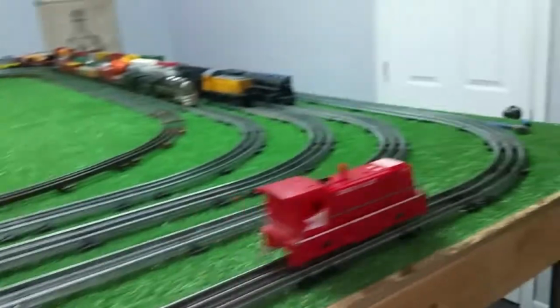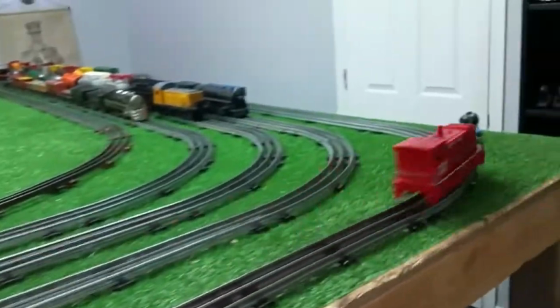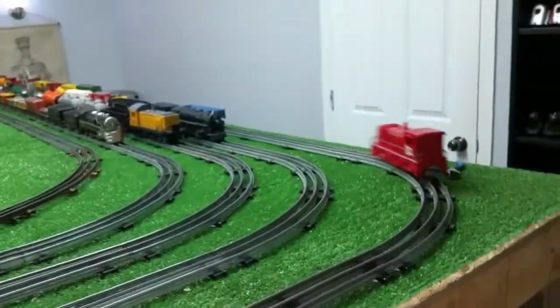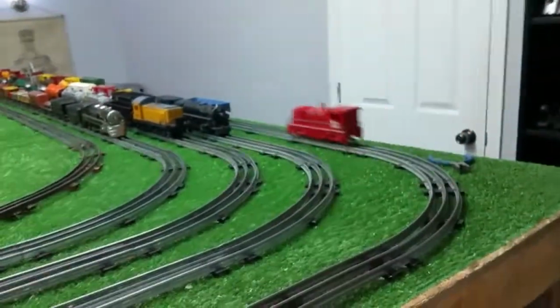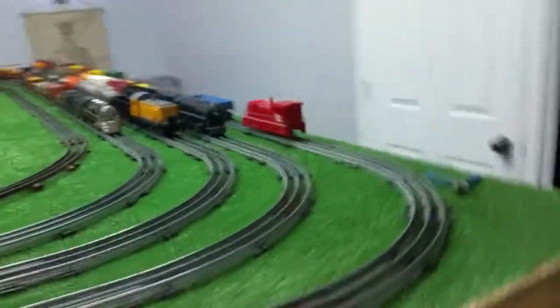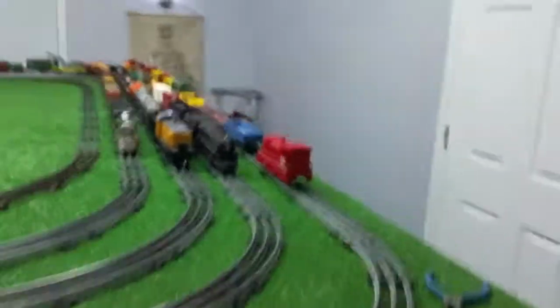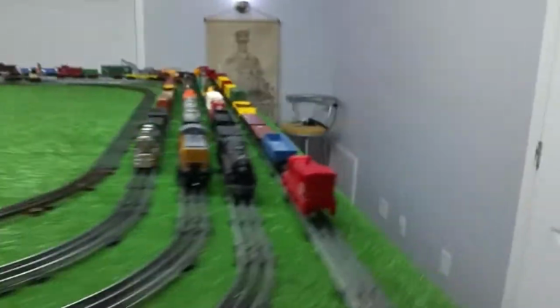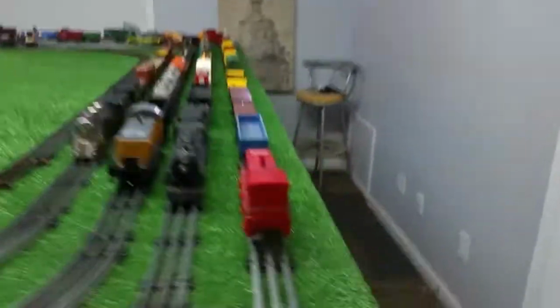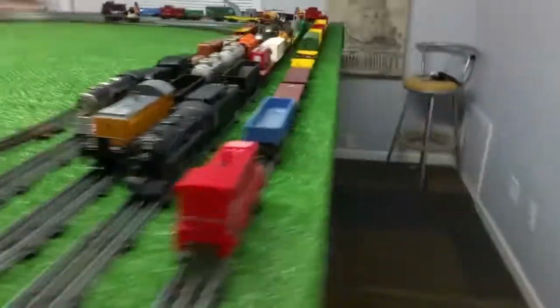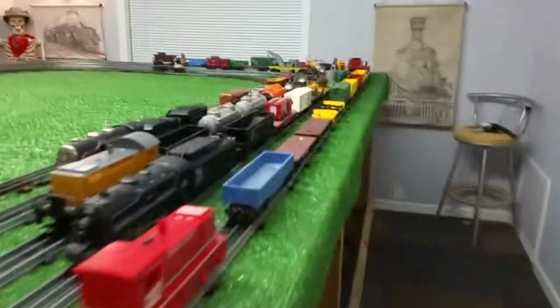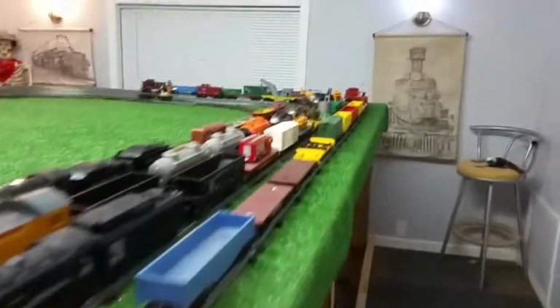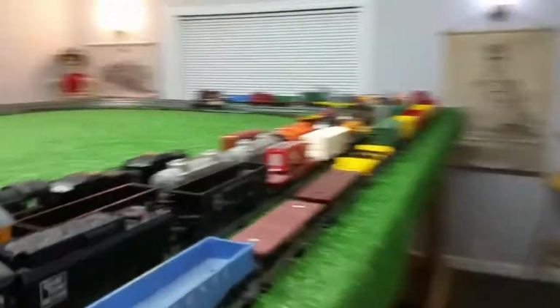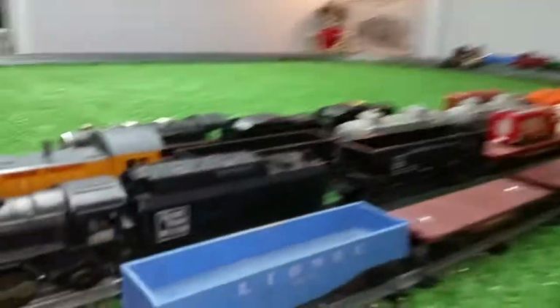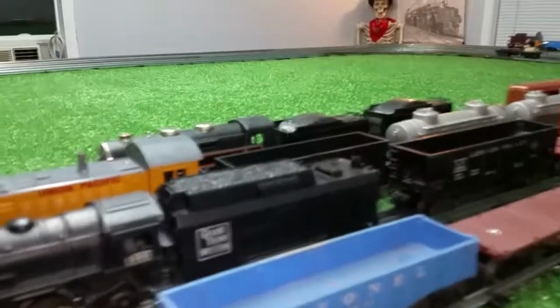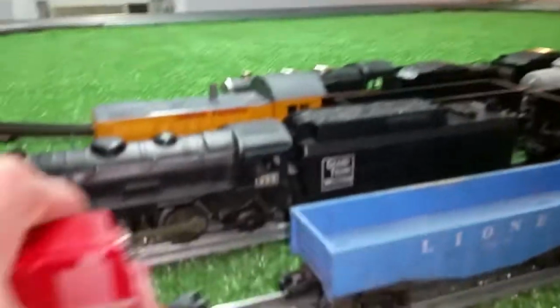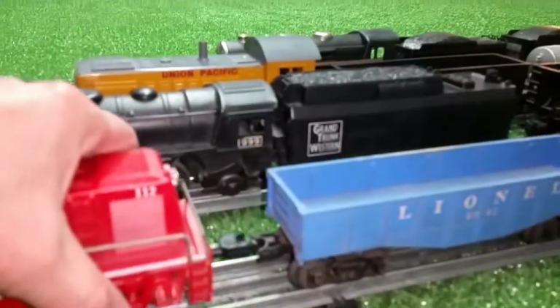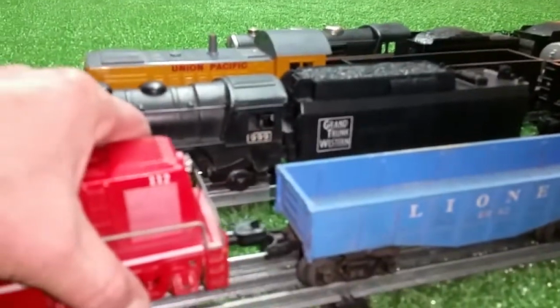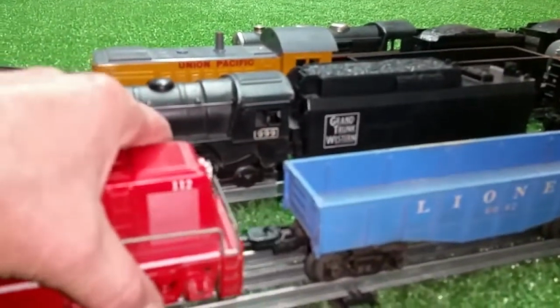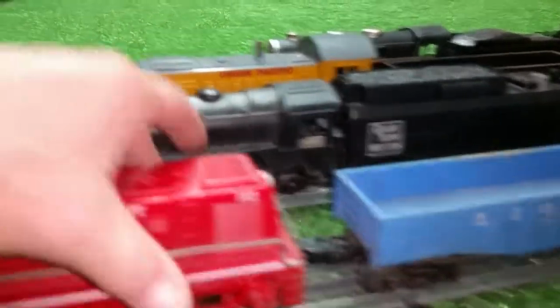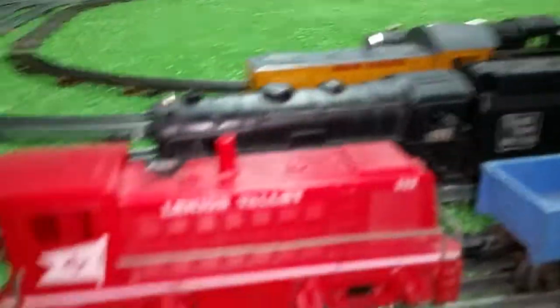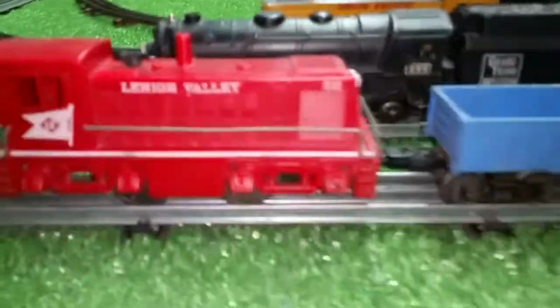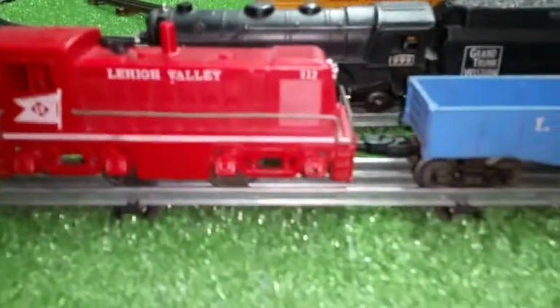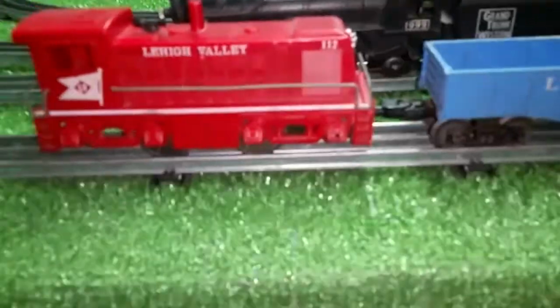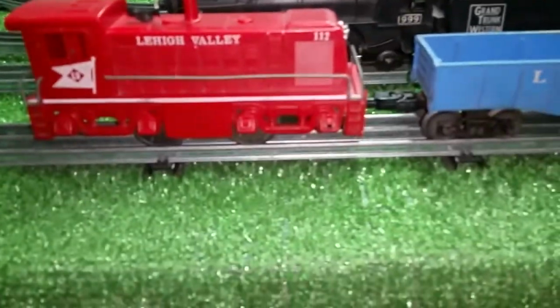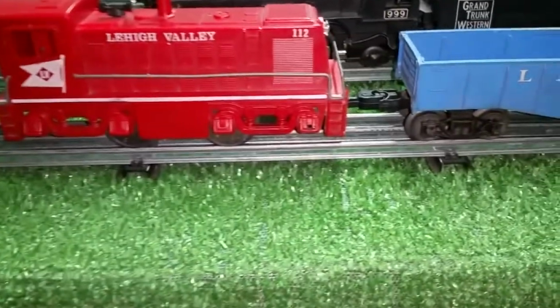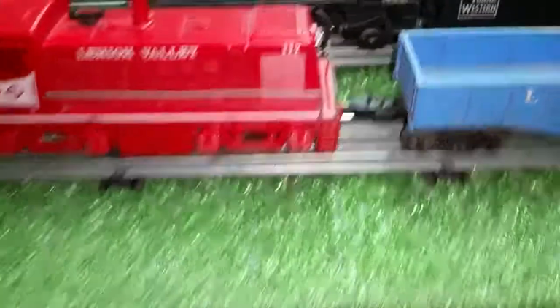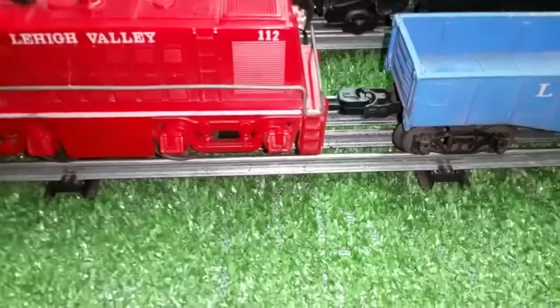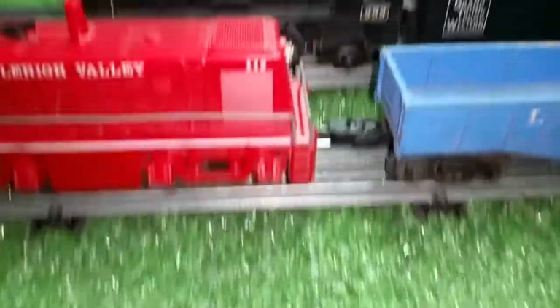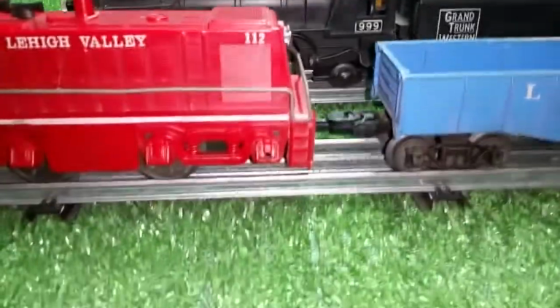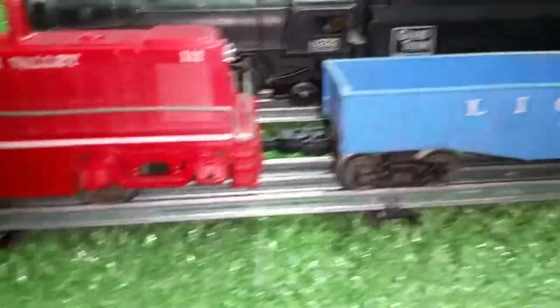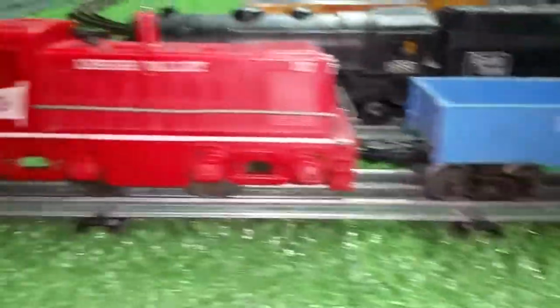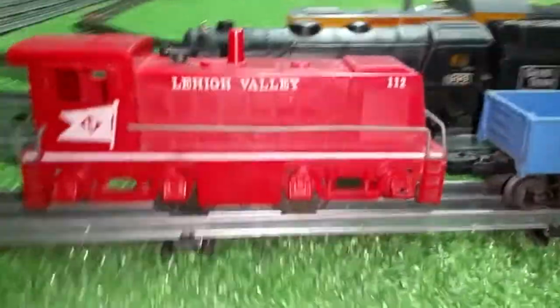We're going to take it on the outside rail. I've got a Lionel consist here — 12 cars. And you can see this new coupler lines up just absolutely perfectly on the Lionel consist.